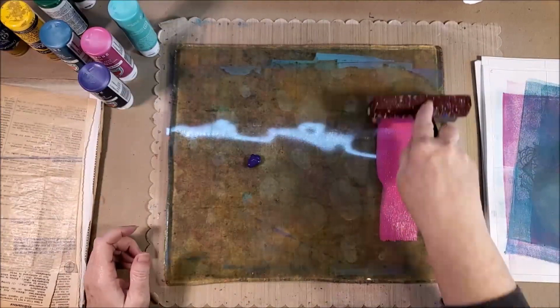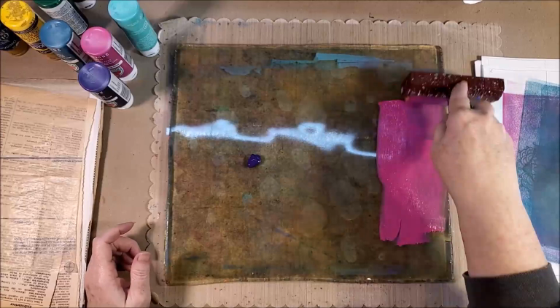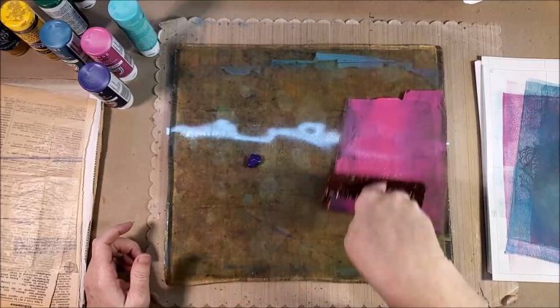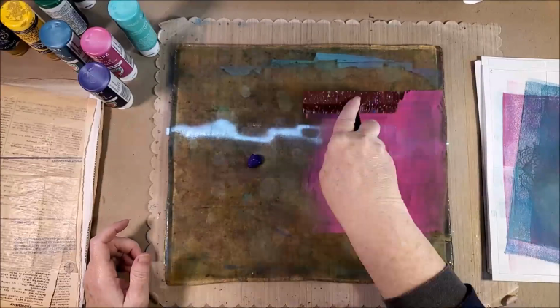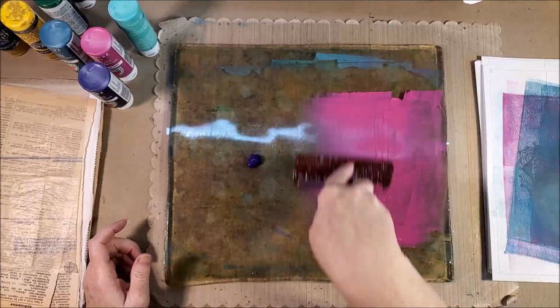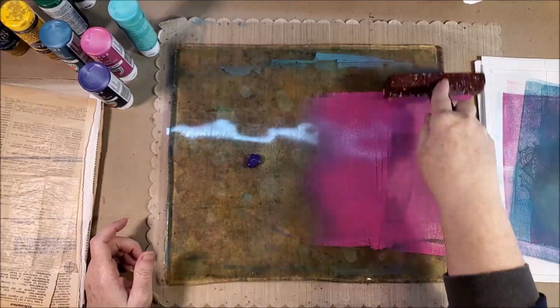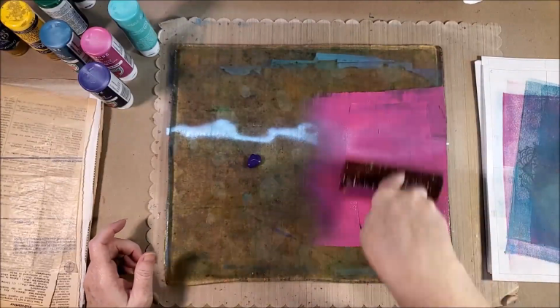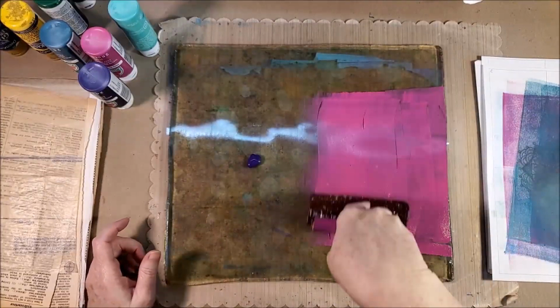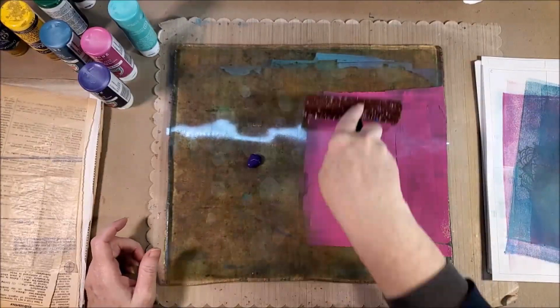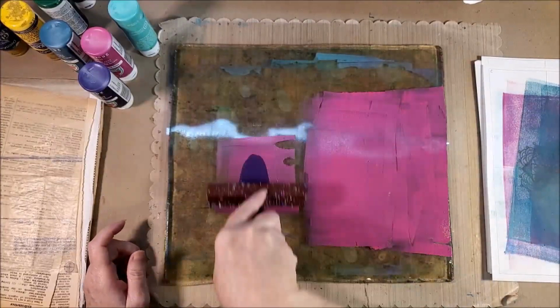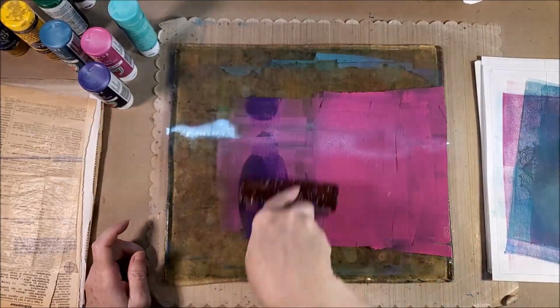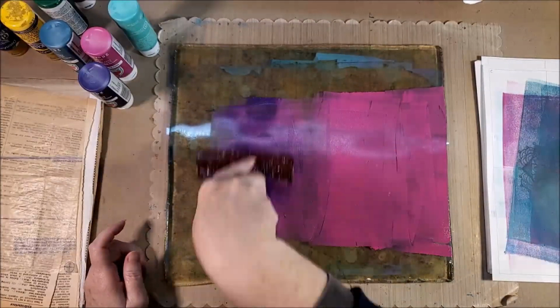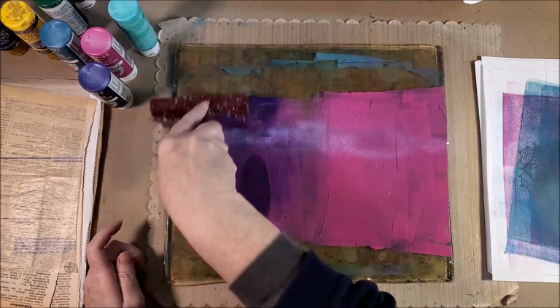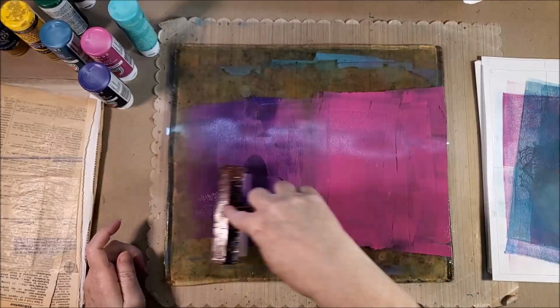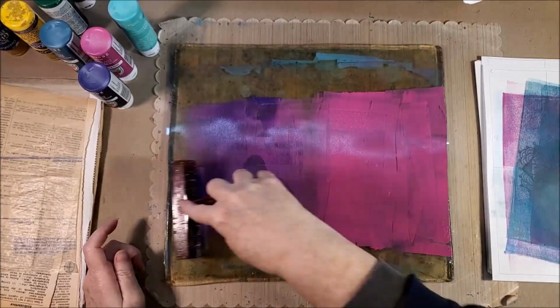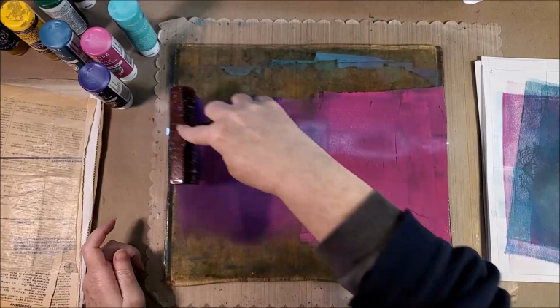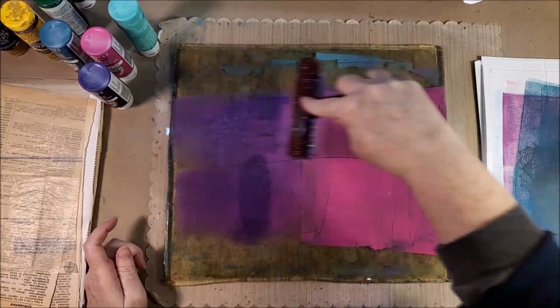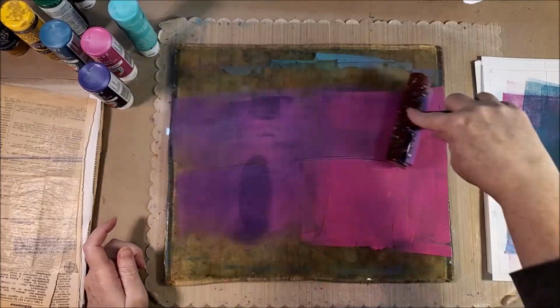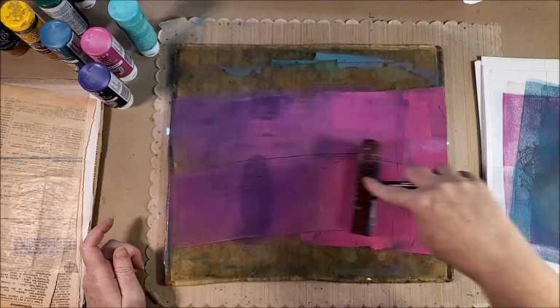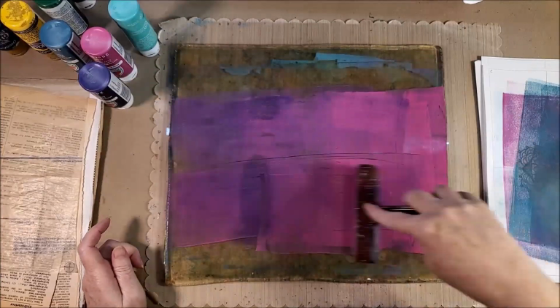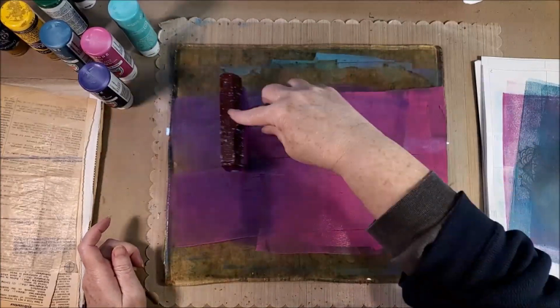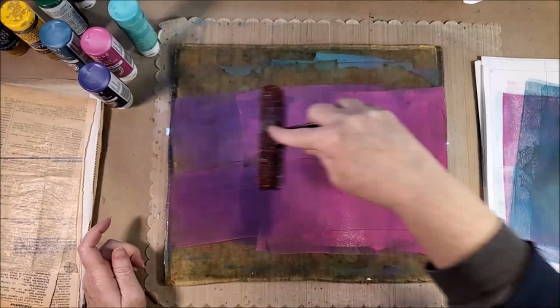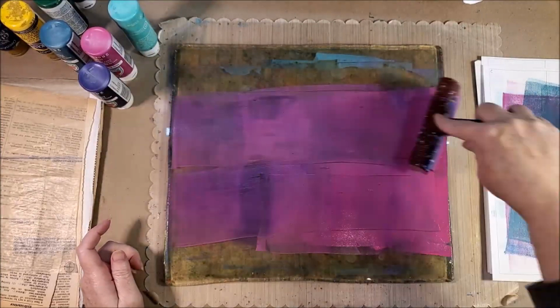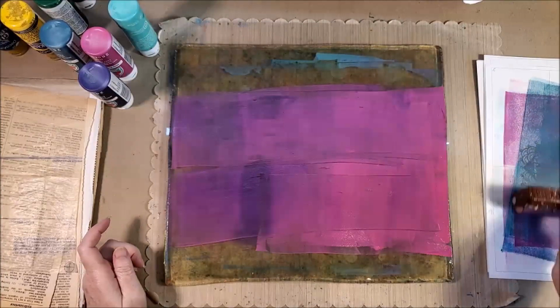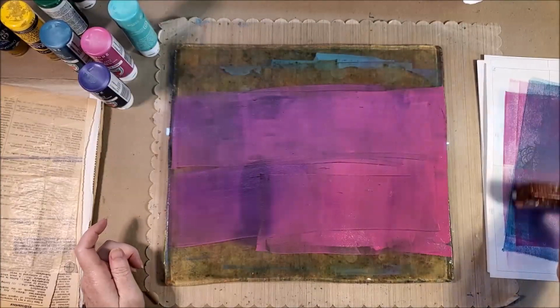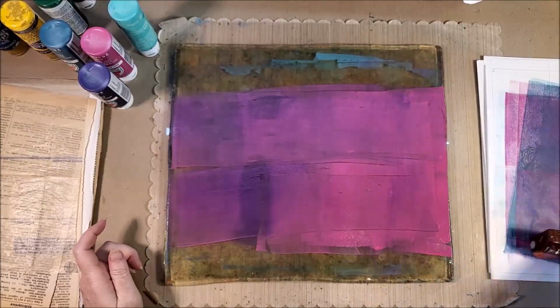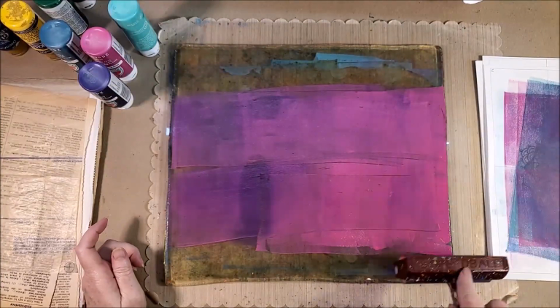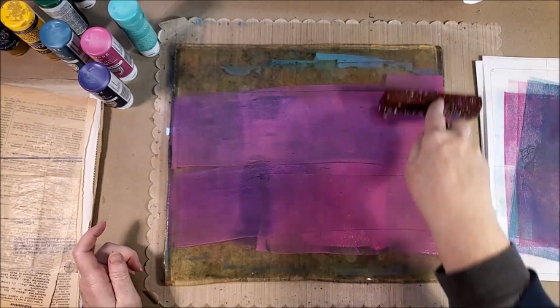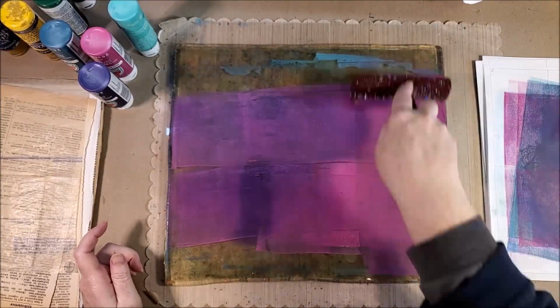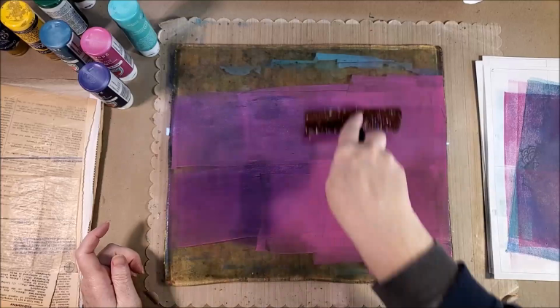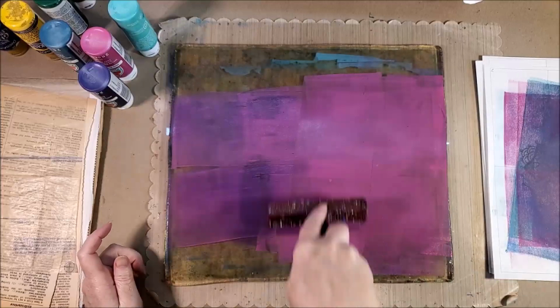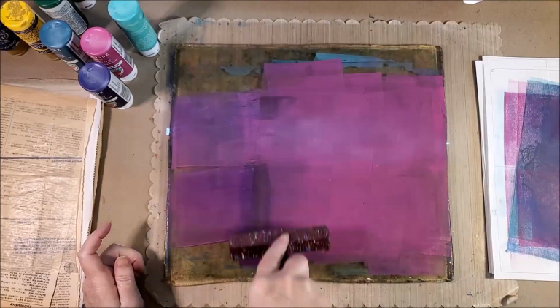My plate comes from Jelly Arts. There are multiple brands of jelly plate, and mine is about three years old — I use it a fair amount.